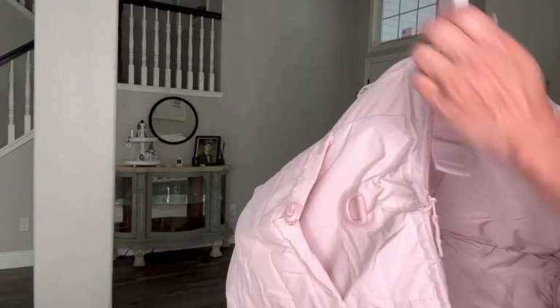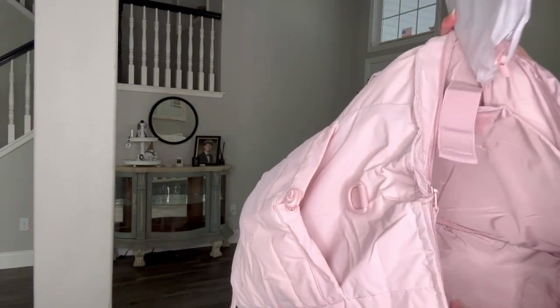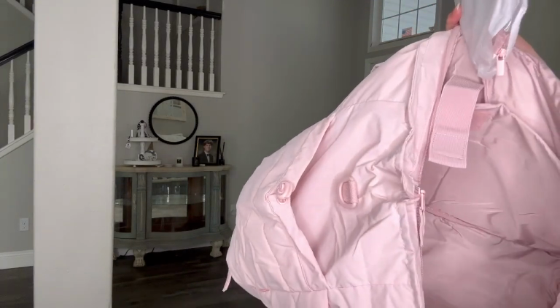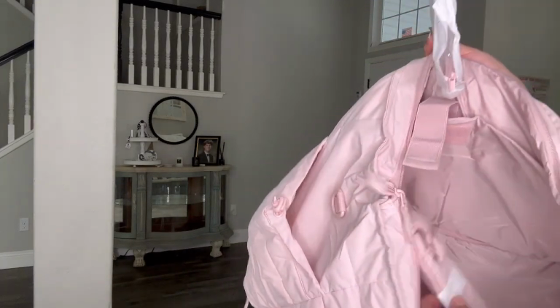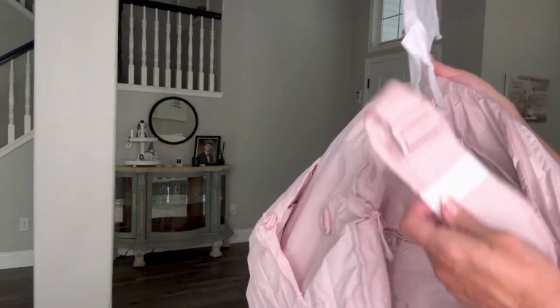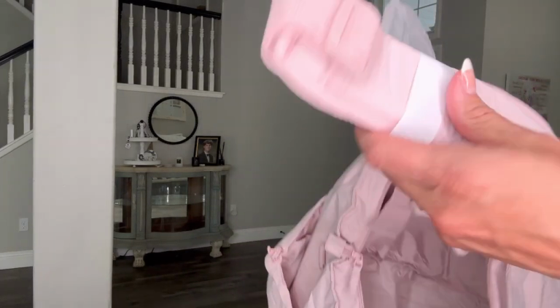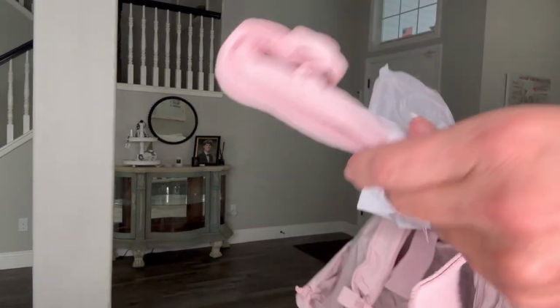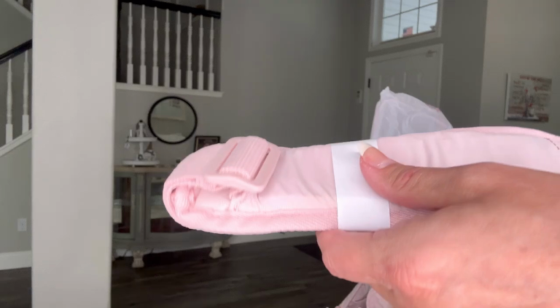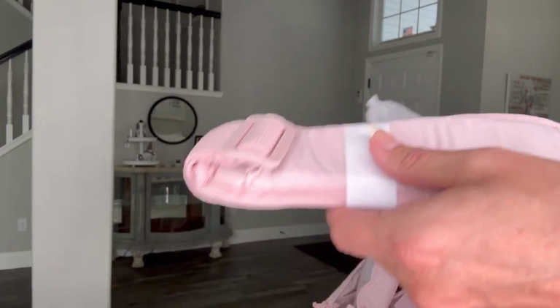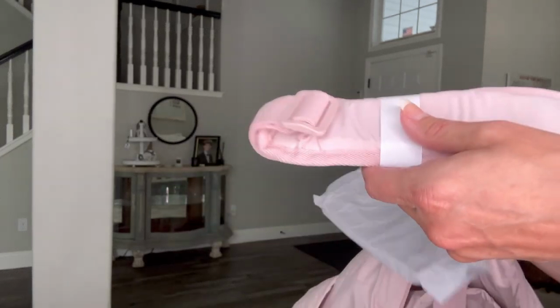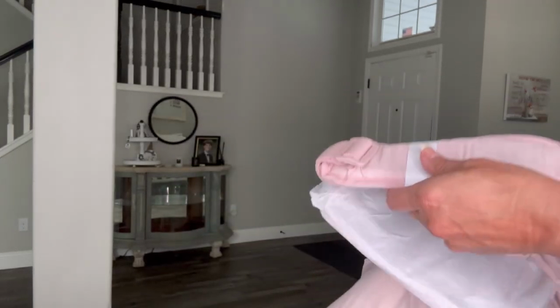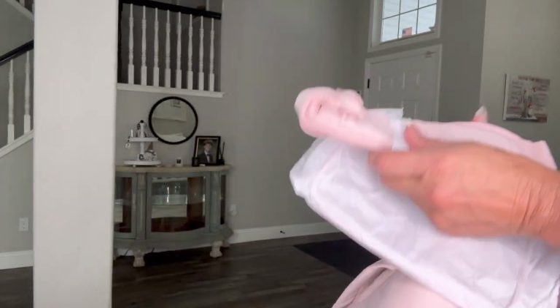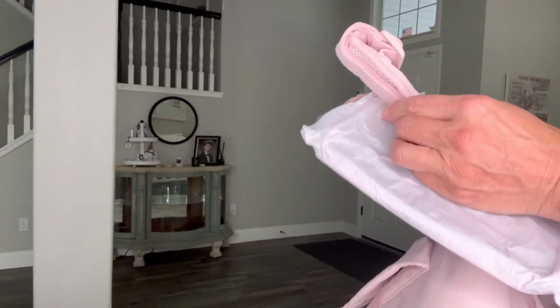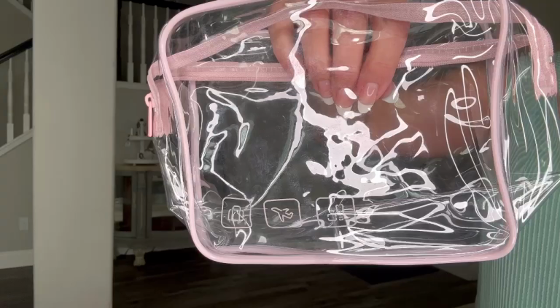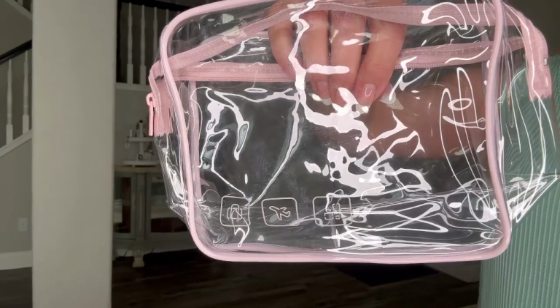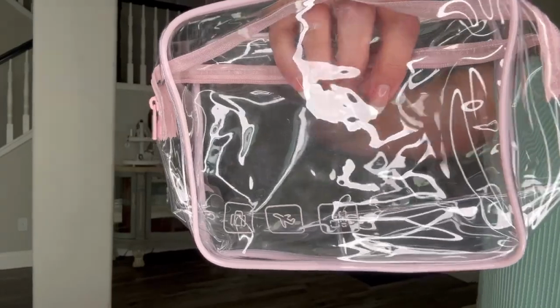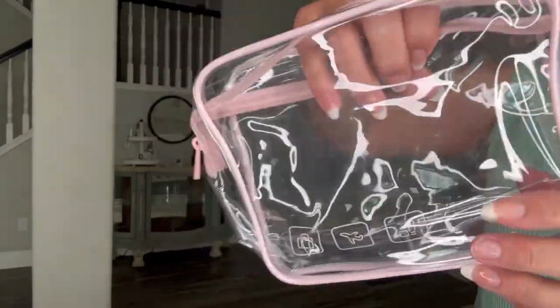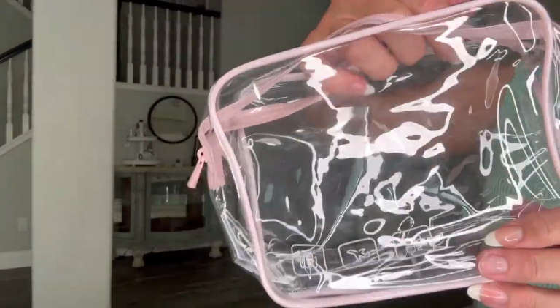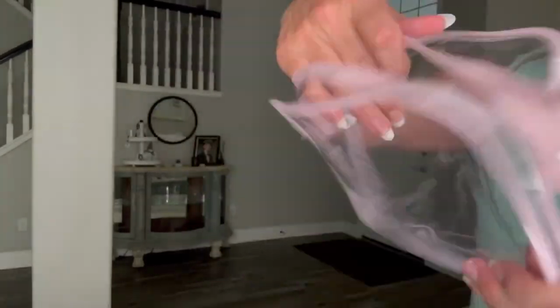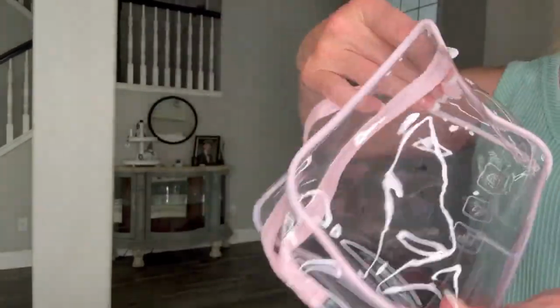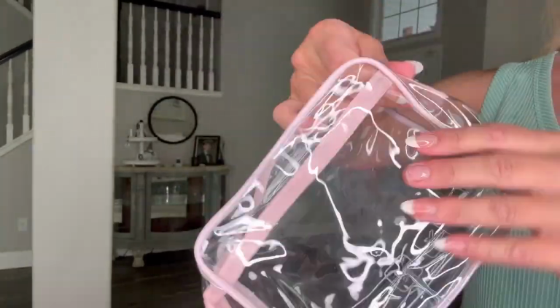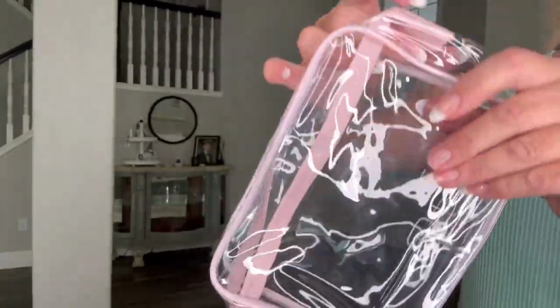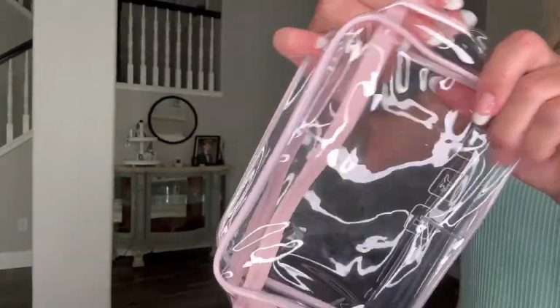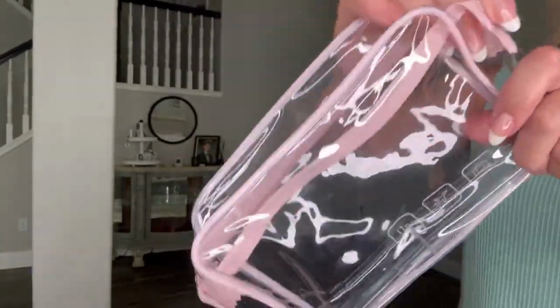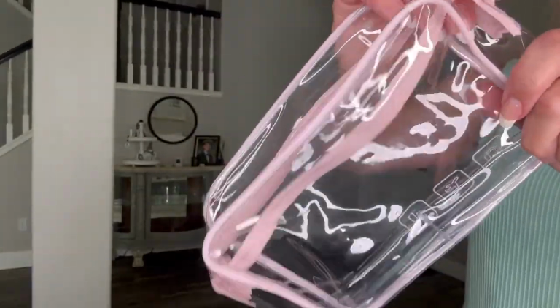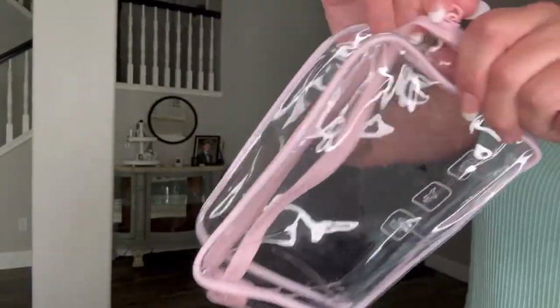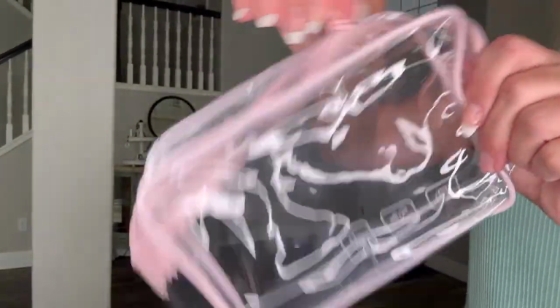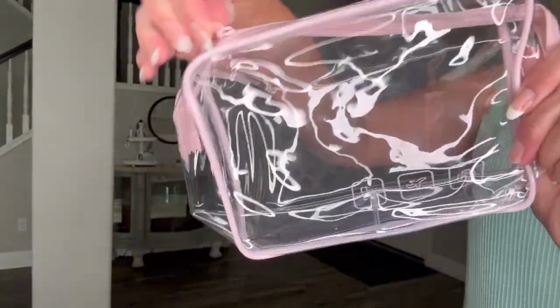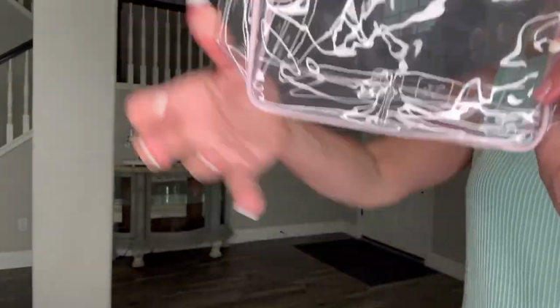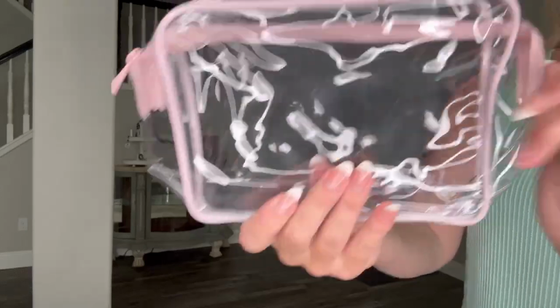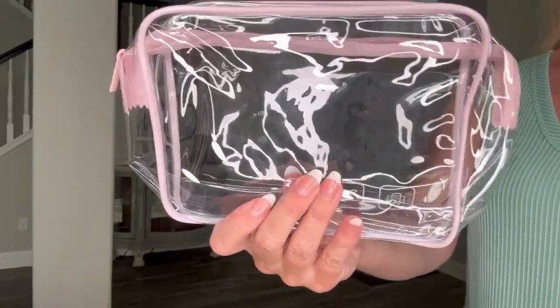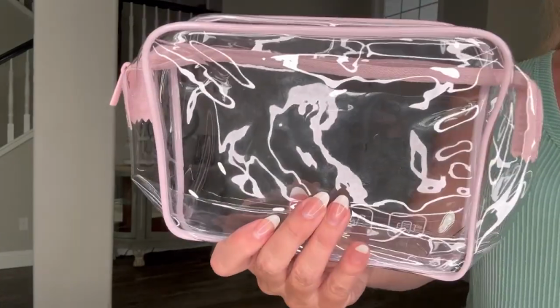Inside the bag you'll also find a shoulder strap, and the bag also has handles. It comes with a clear makeup bag inside as well.